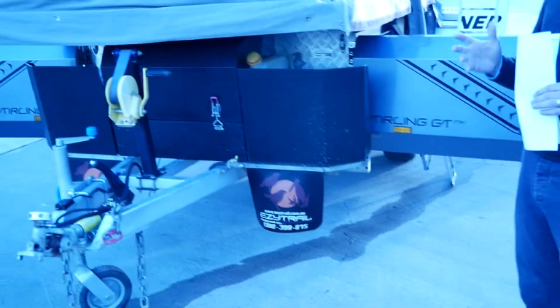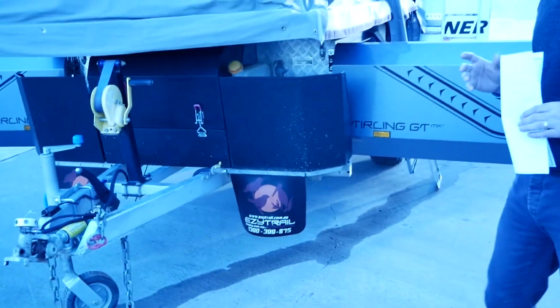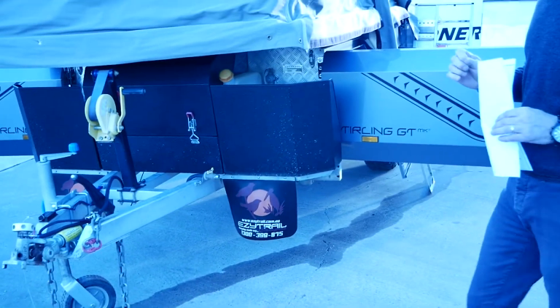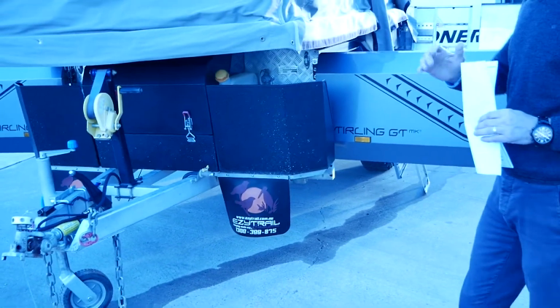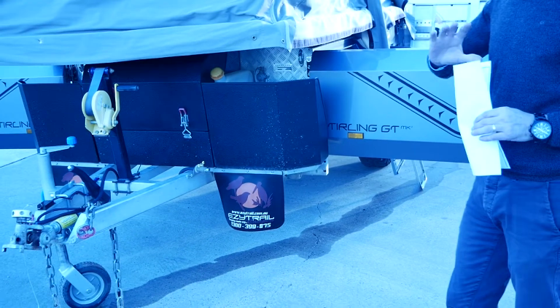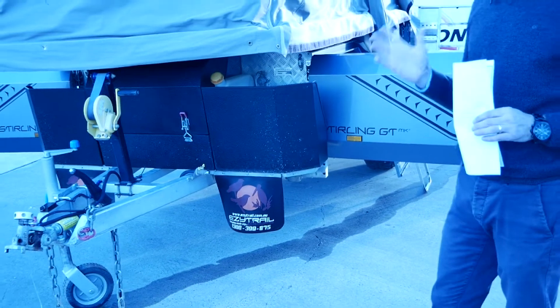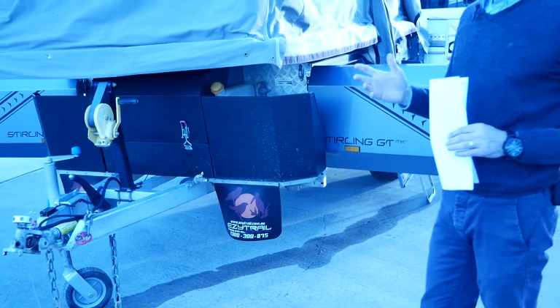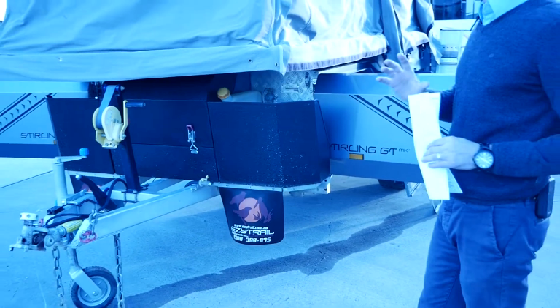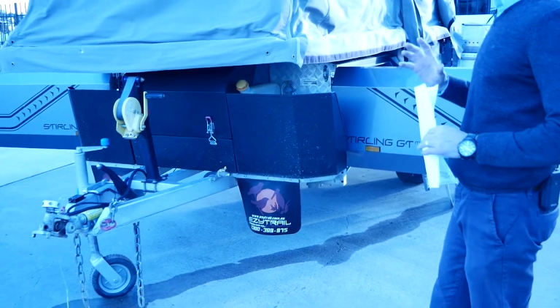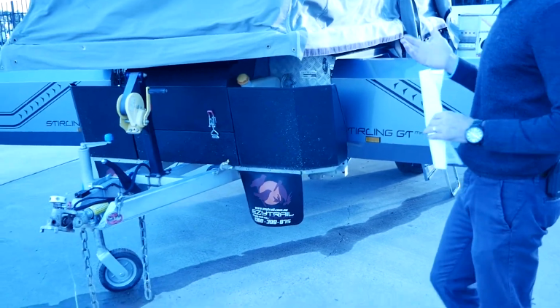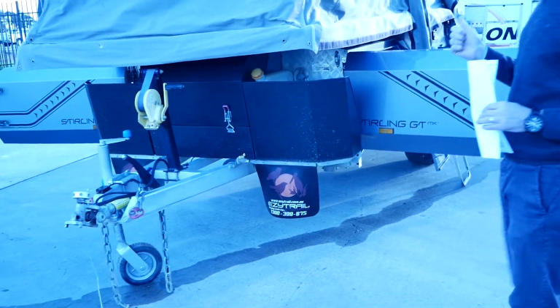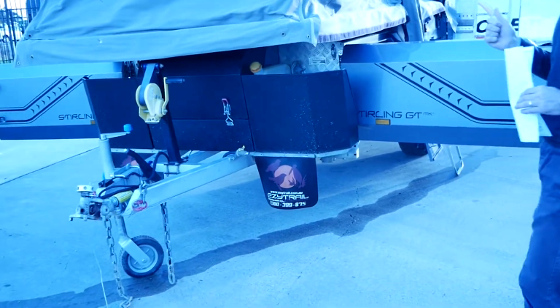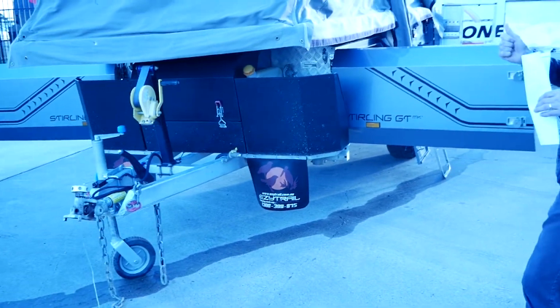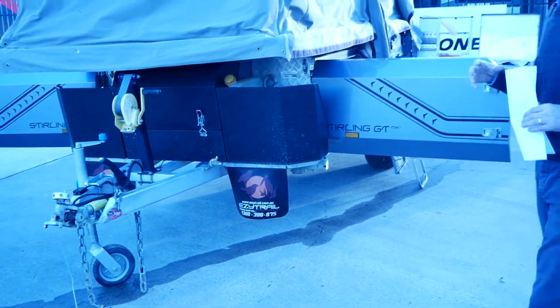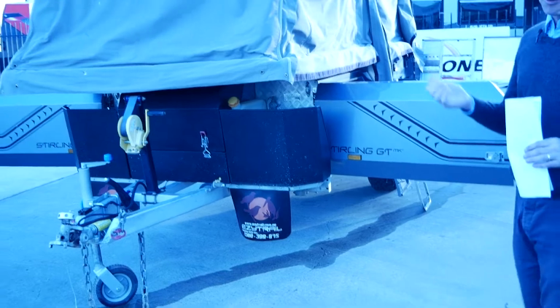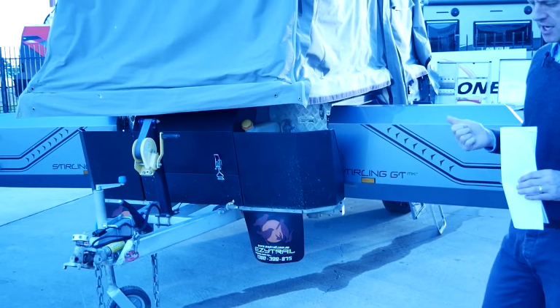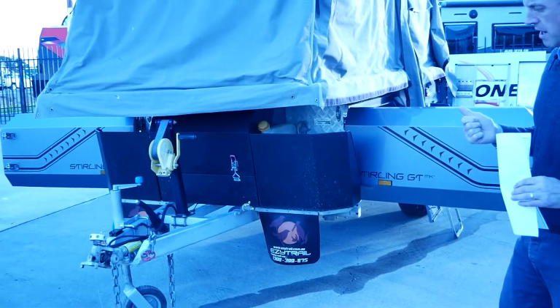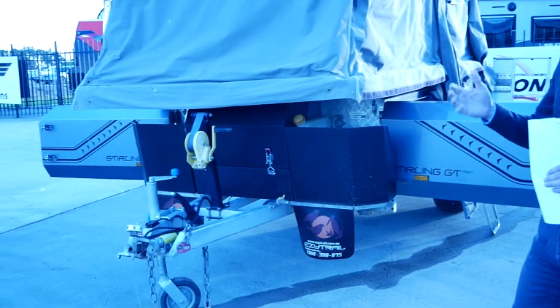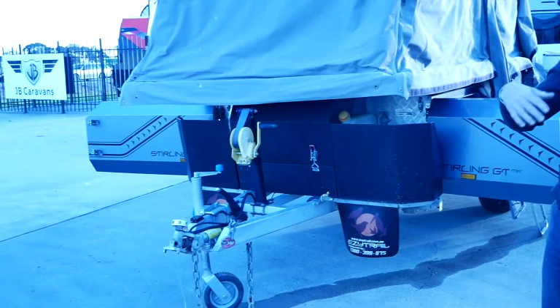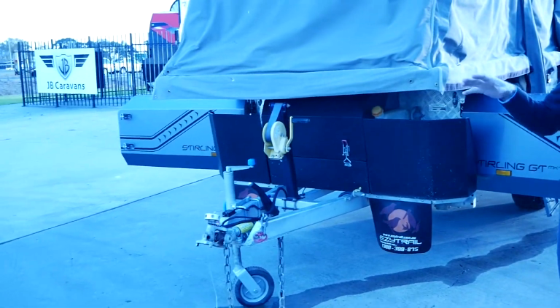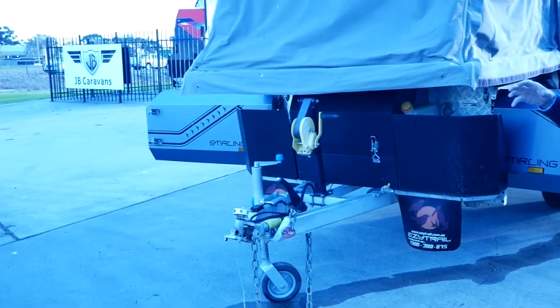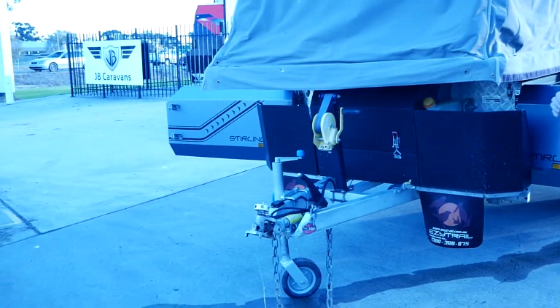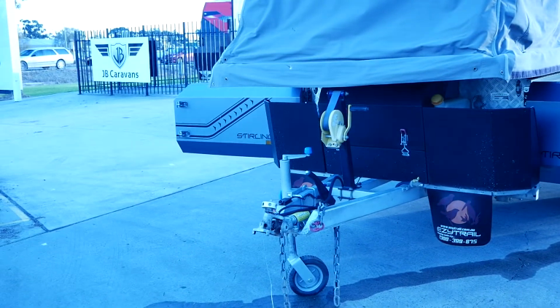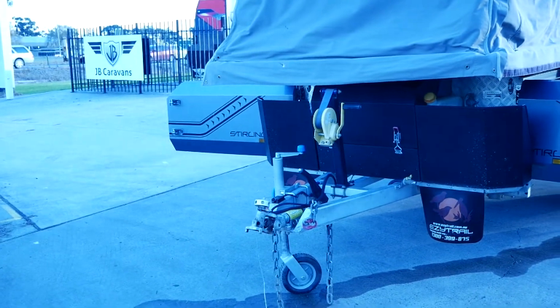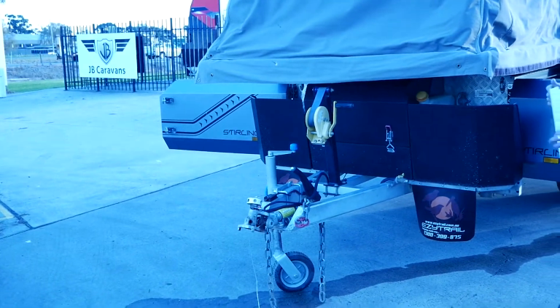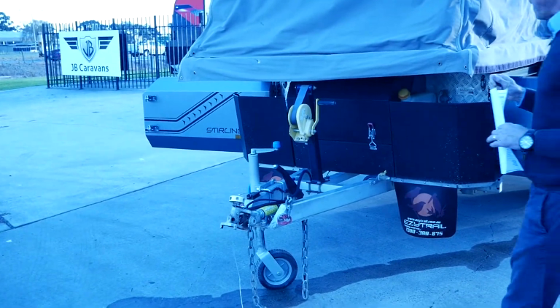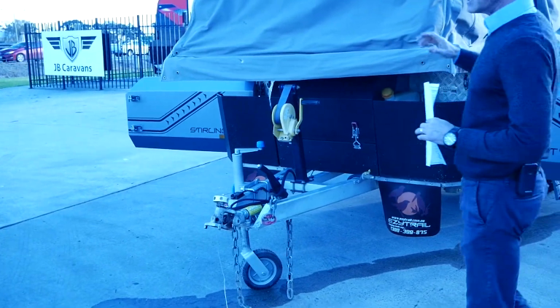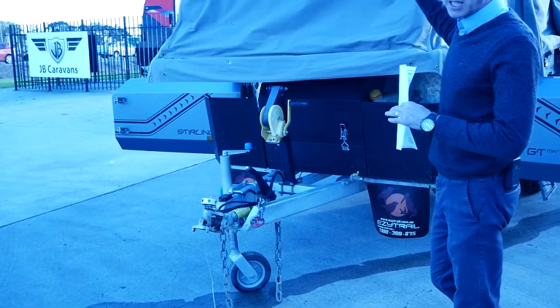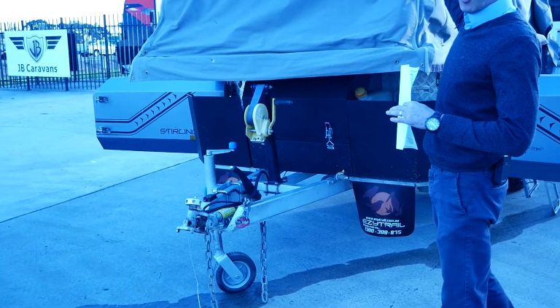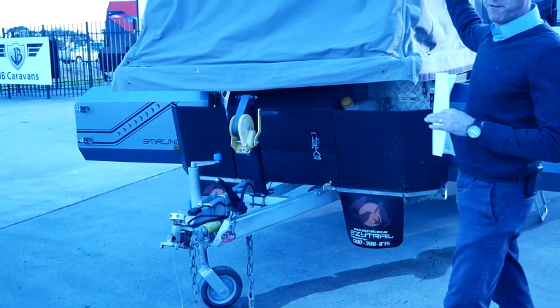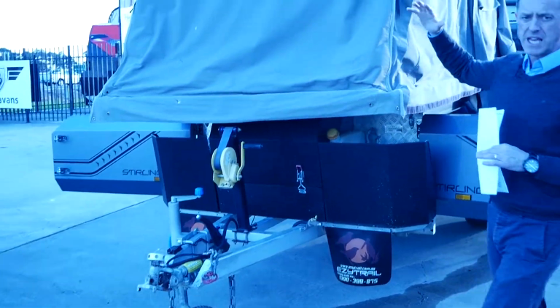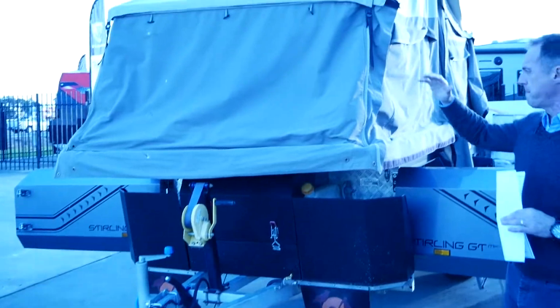The guy was a tradie, so he's really cleverly adapted a few things and looked after it really well — it was just time for them to move on to a caravan. As you can see, it's a forward folding camper.